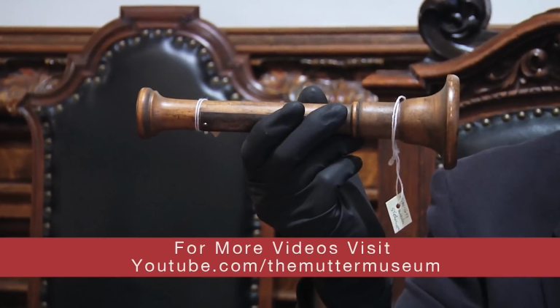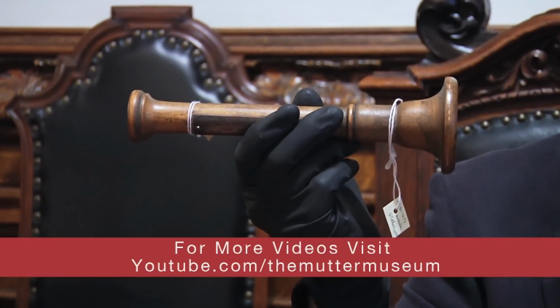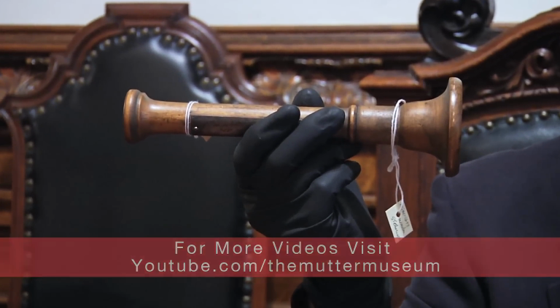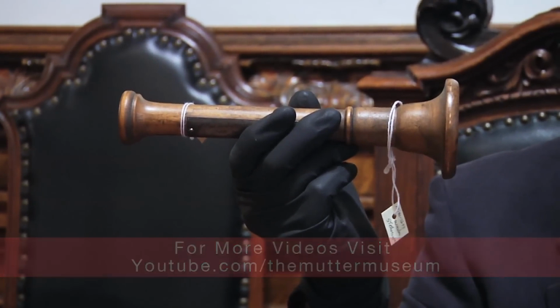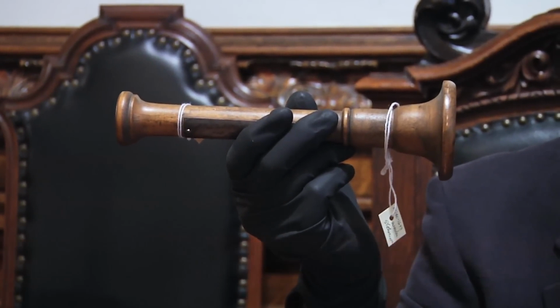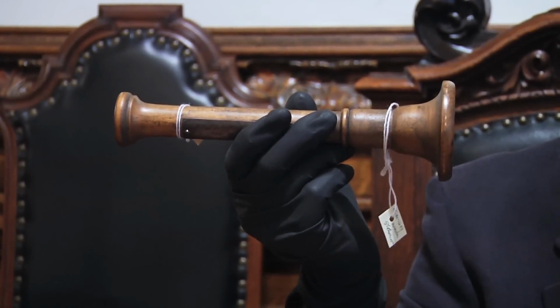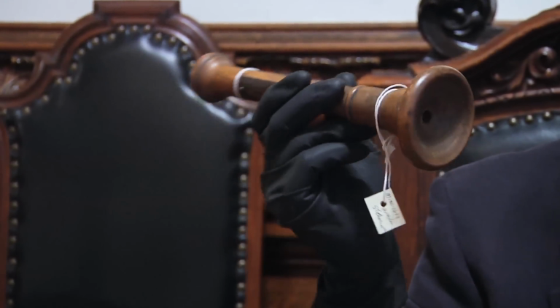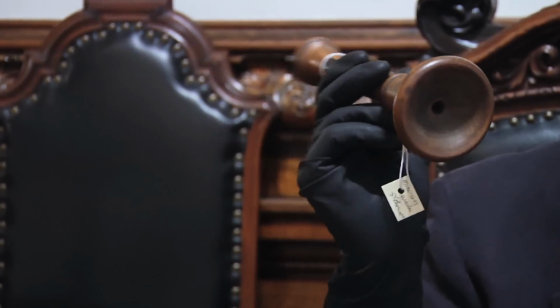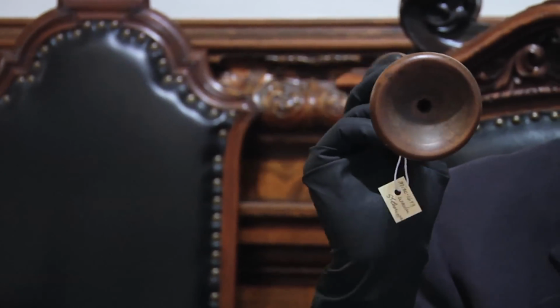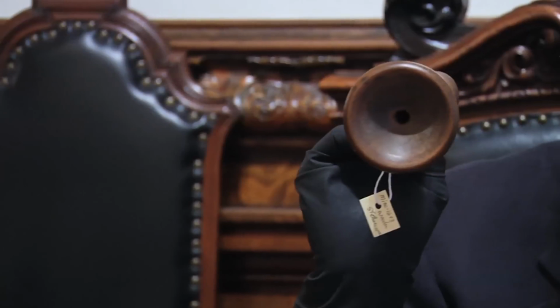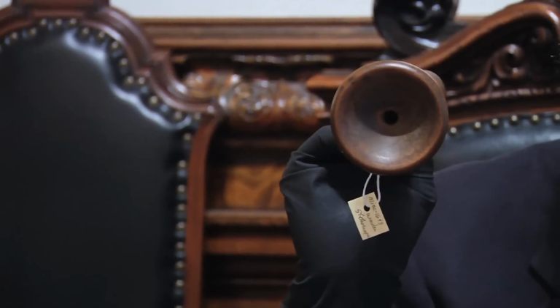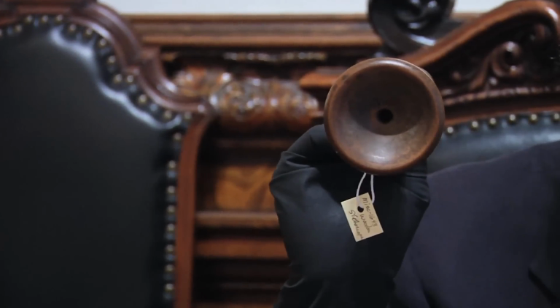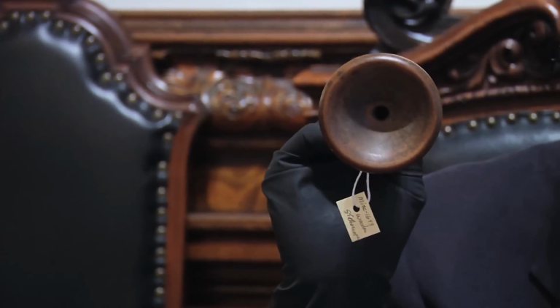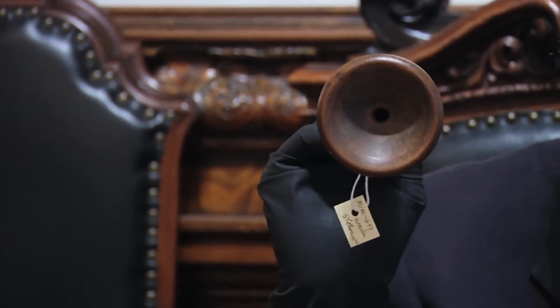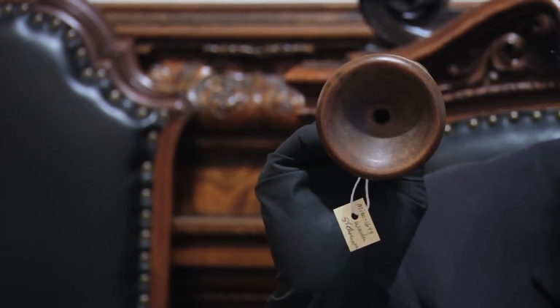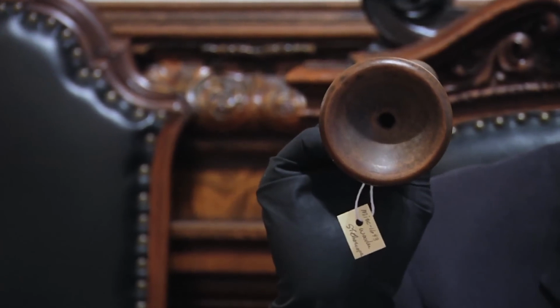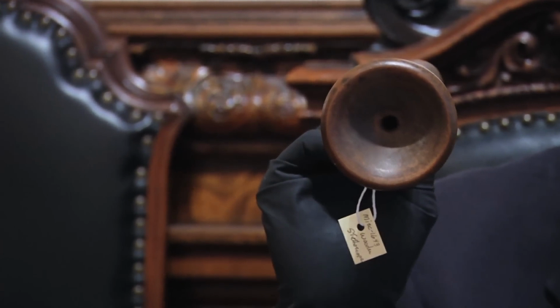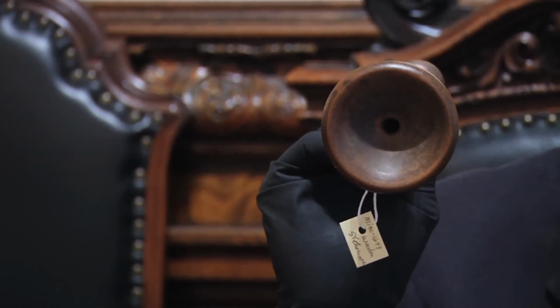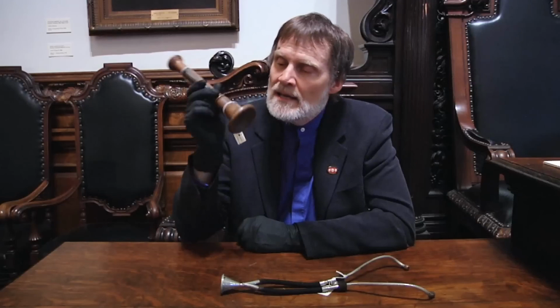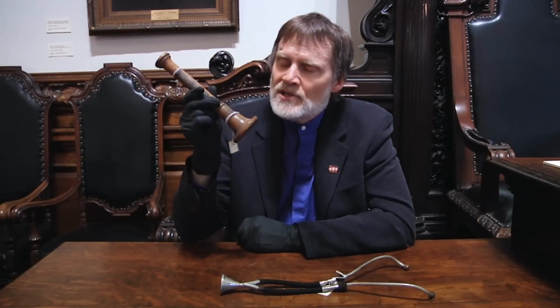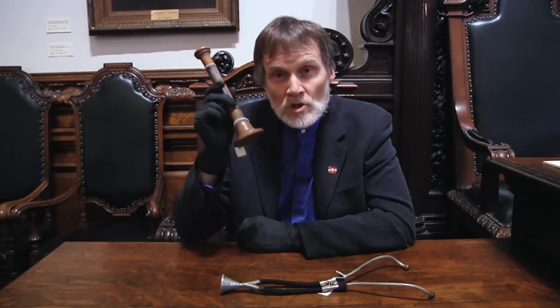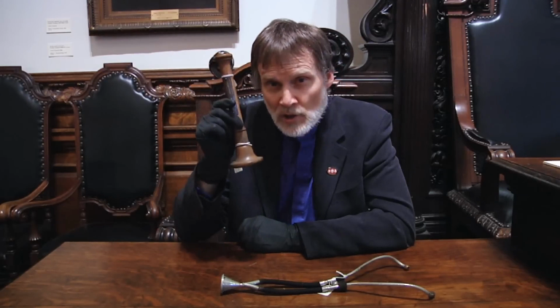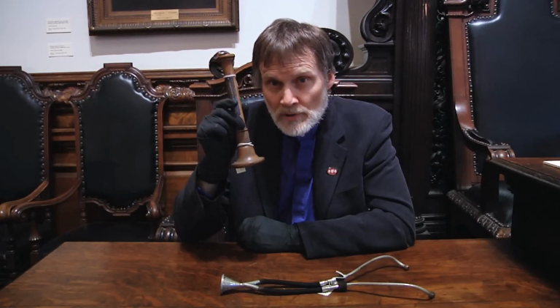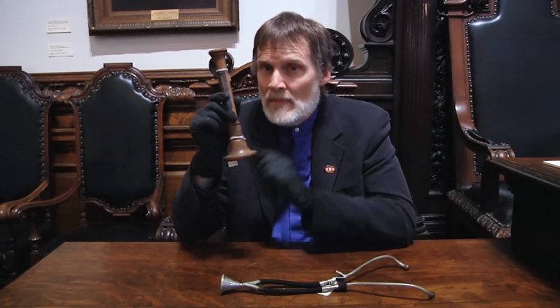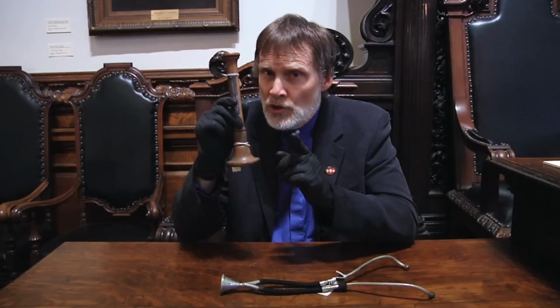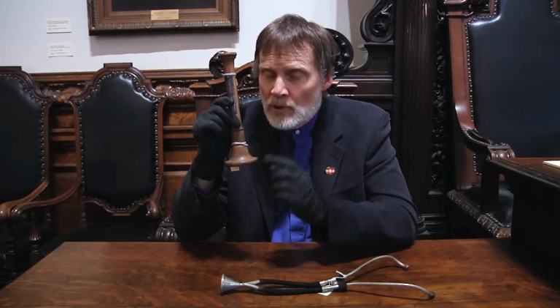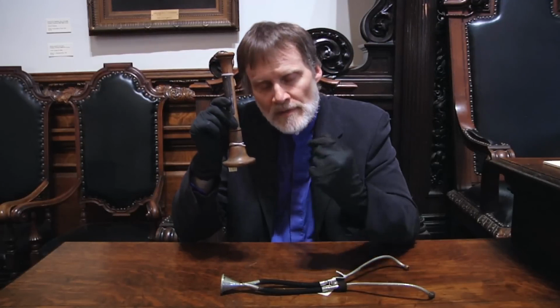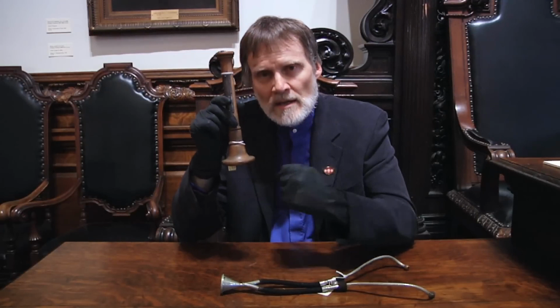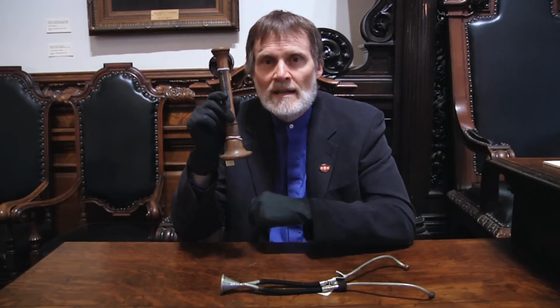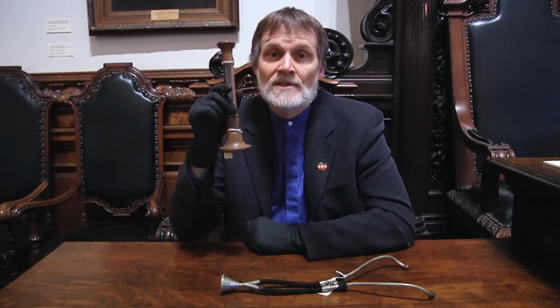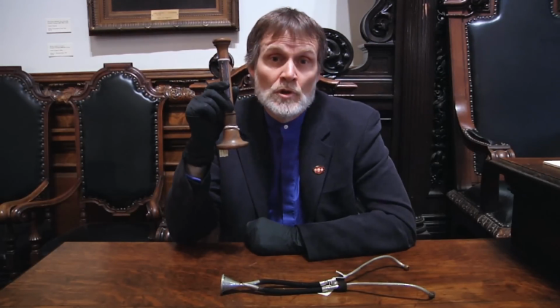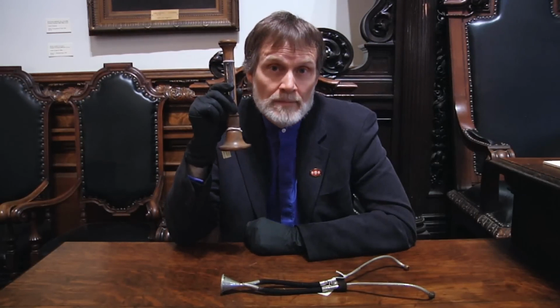It looked like this — a wooden tube, hollow in the middle. That's all it is, and a very valuable tool it is today. So check your pulse, make sure you can breathe, then come down and see us at the Mütter Museum.